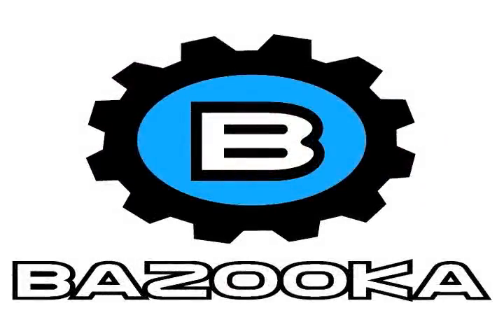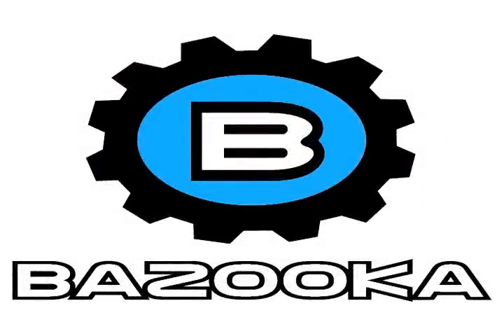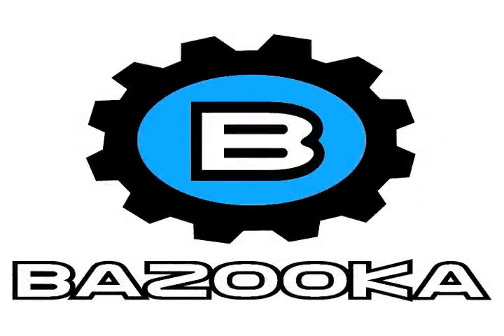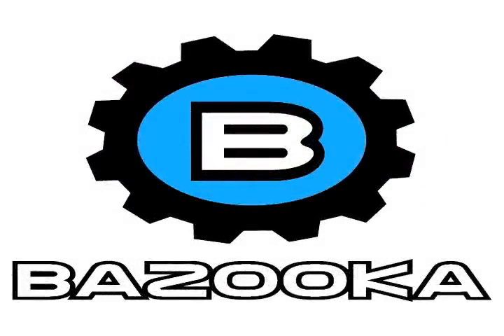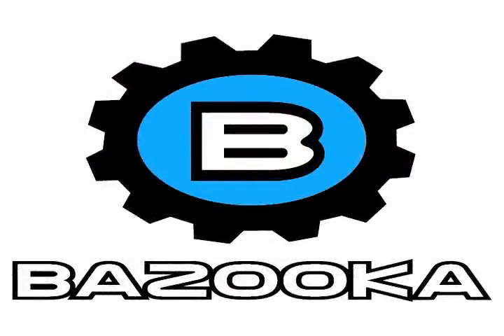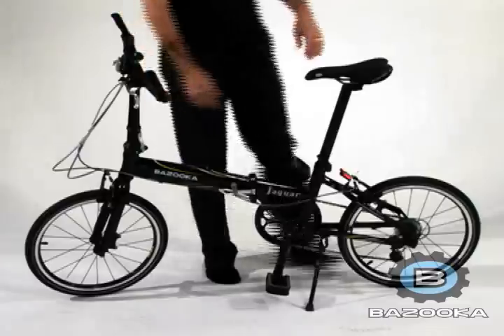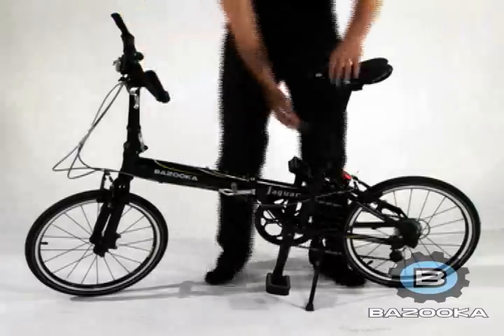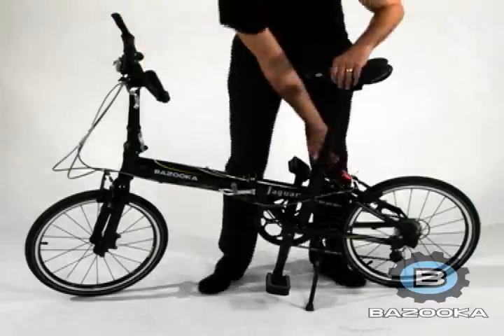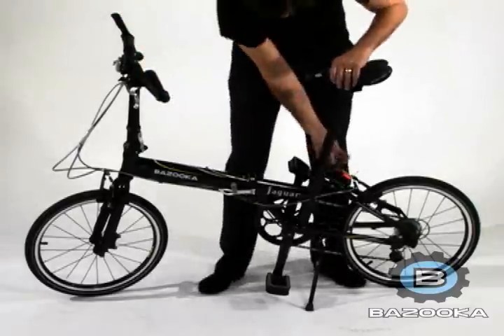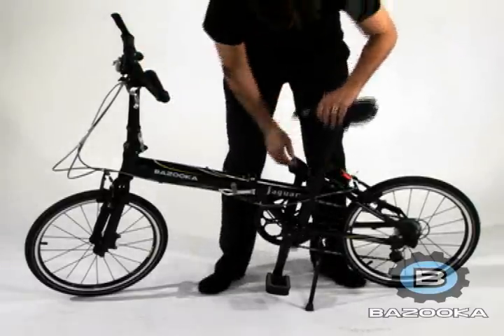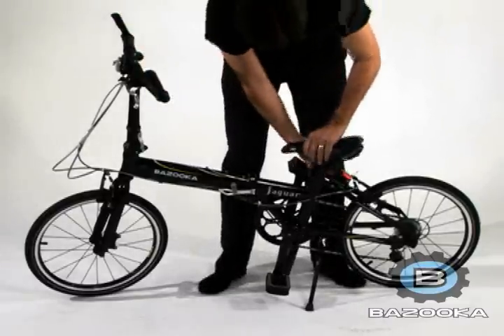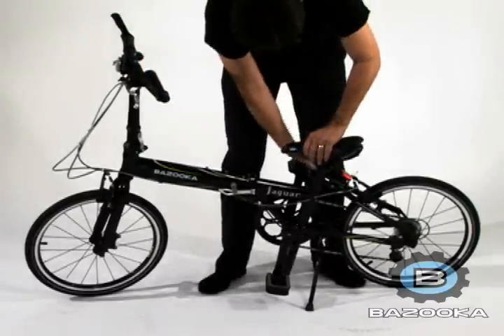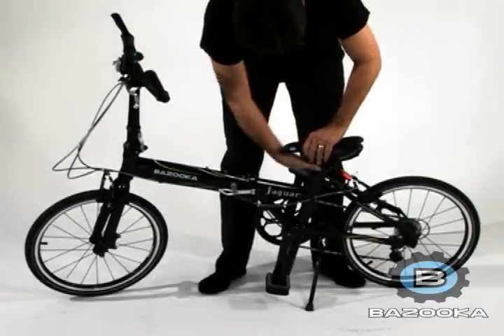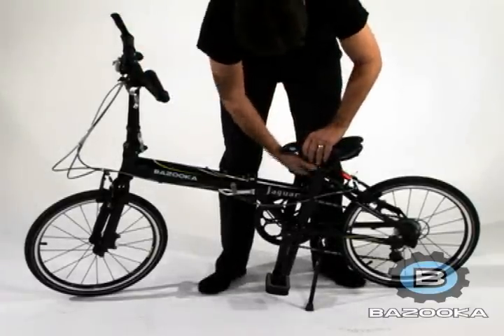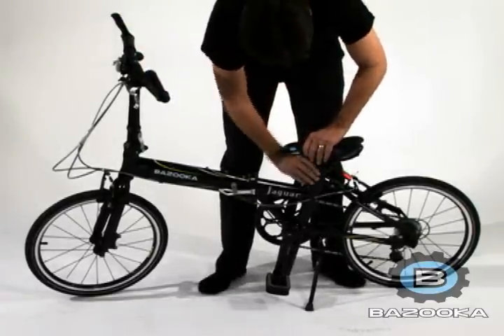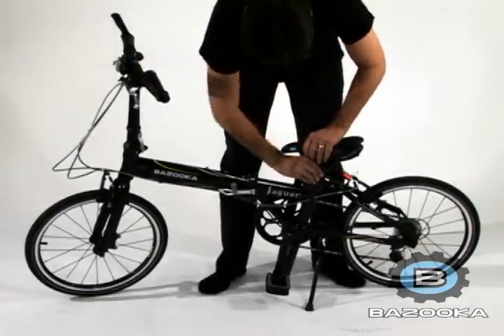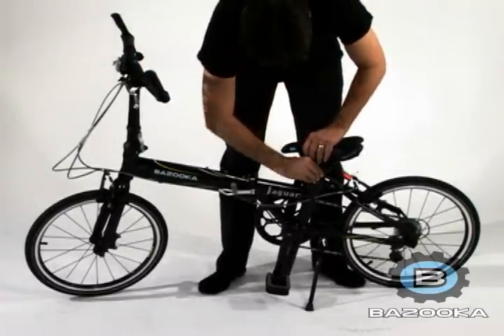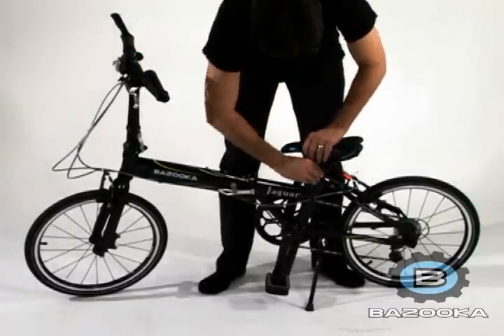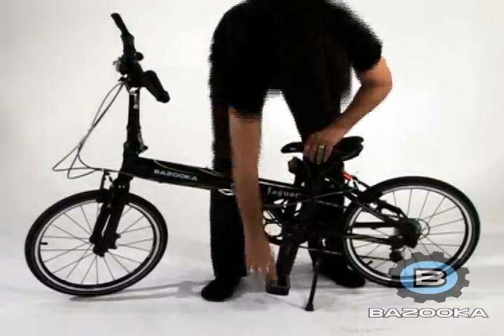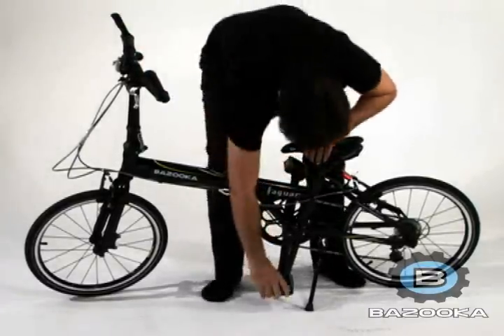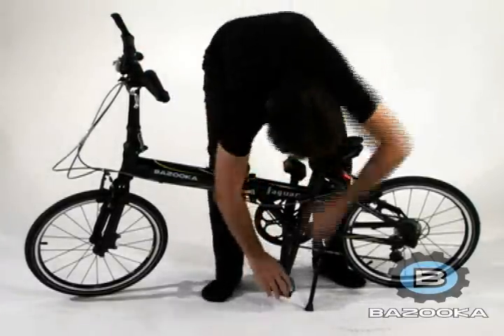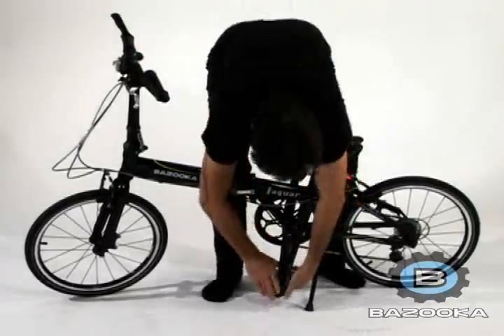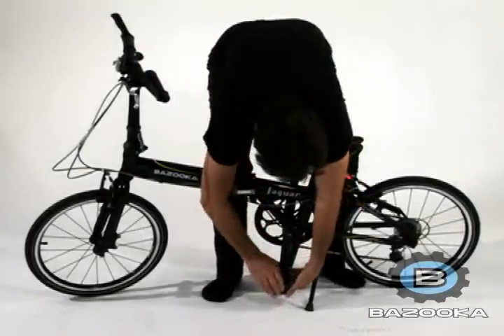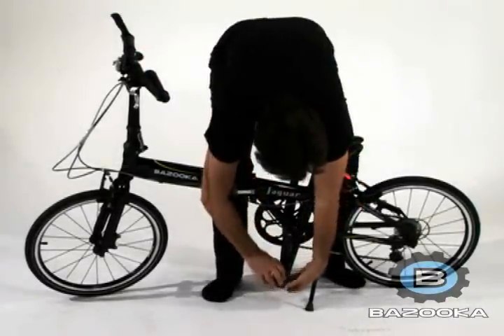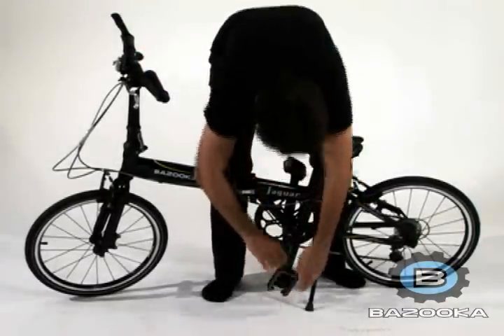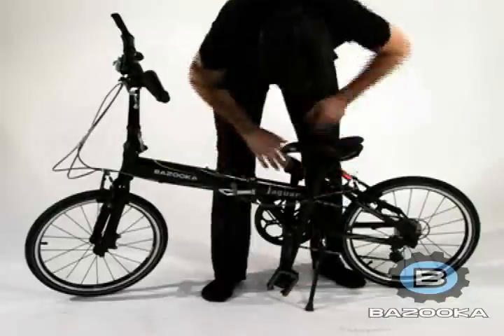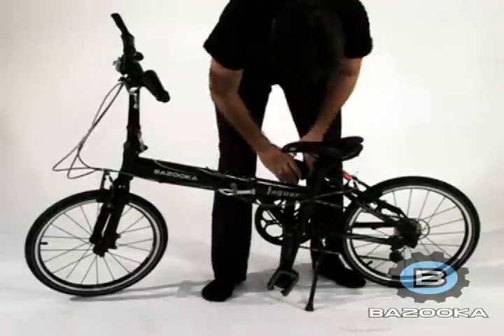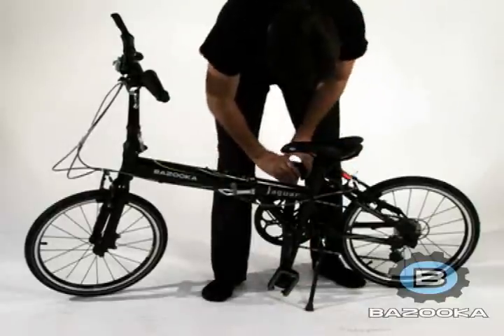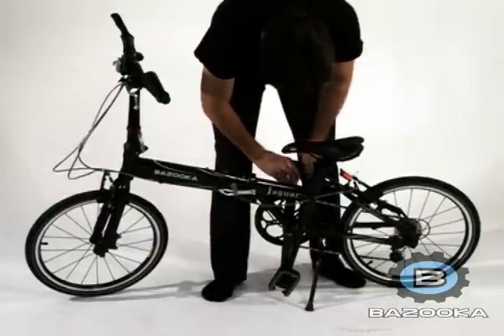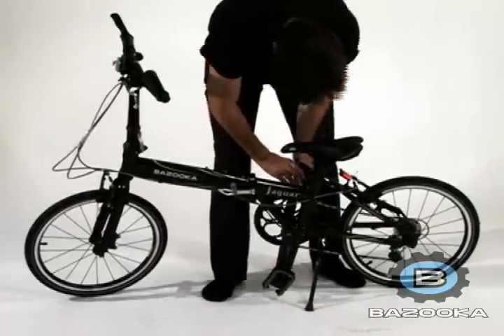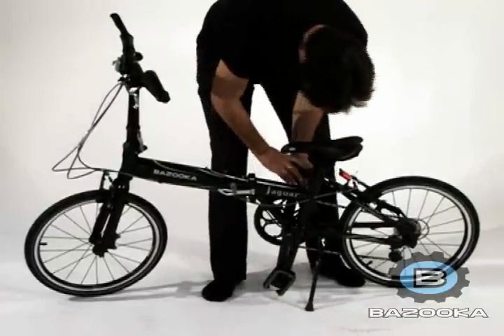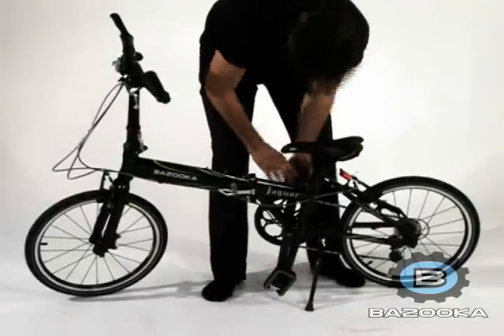Packing your Bazooka bike is easy. Start by lowering the seat stem and locking it in place. Fold up the foot pedals so that they are out of the way. And then fold down the handlebar assembly.